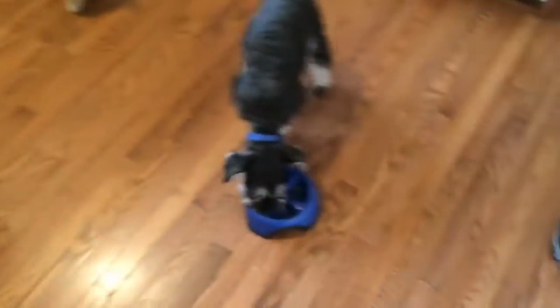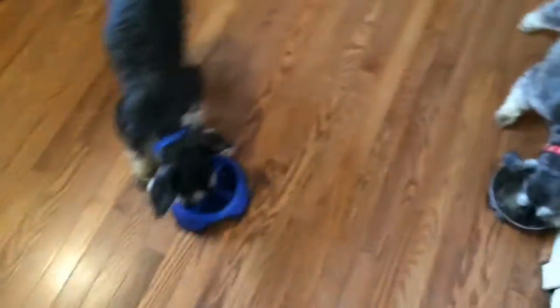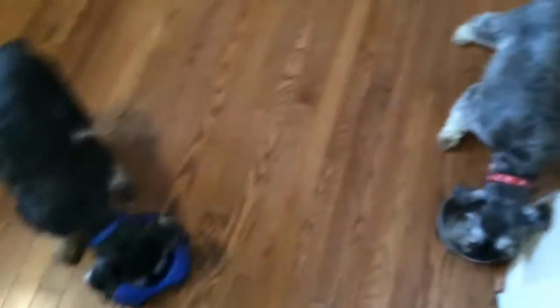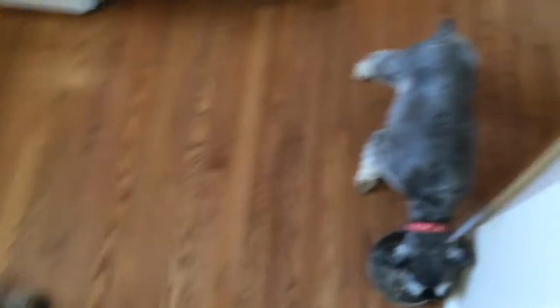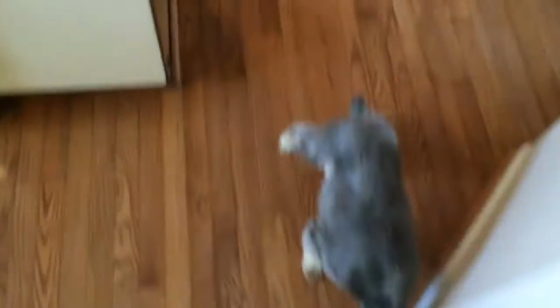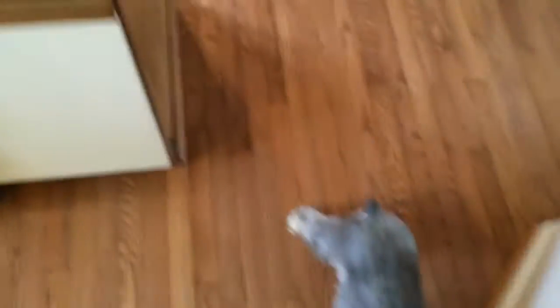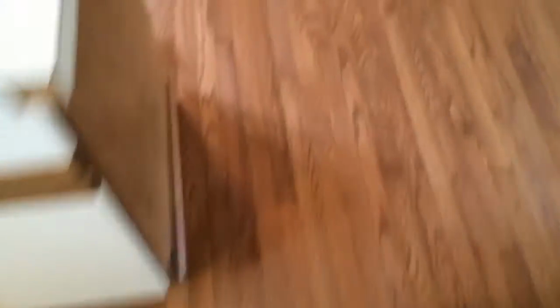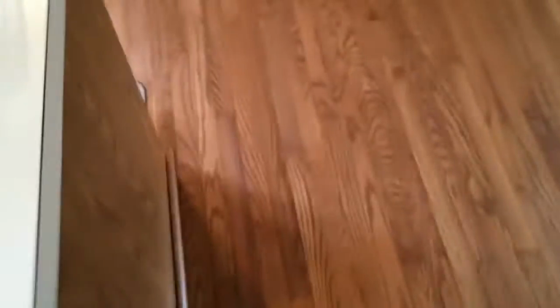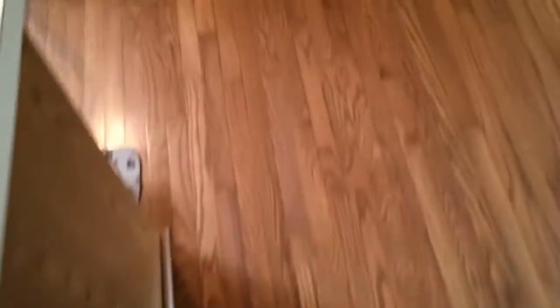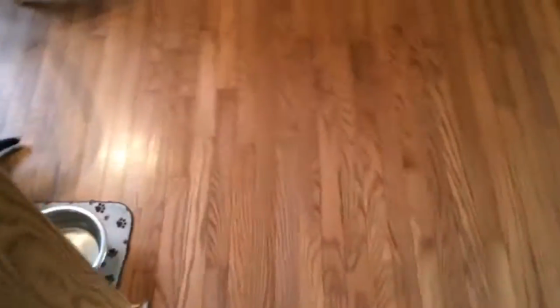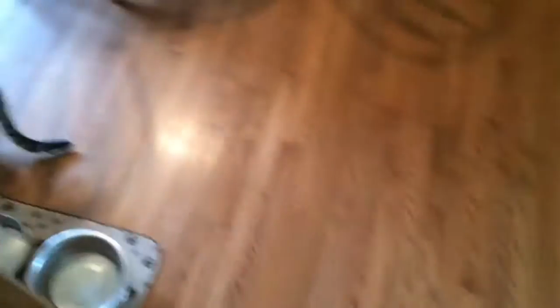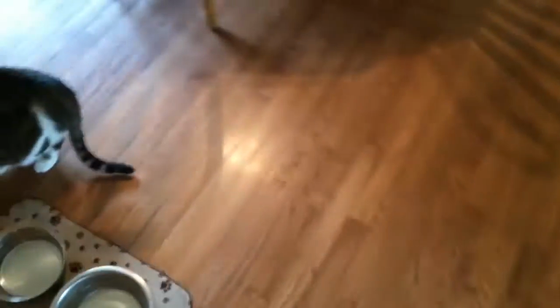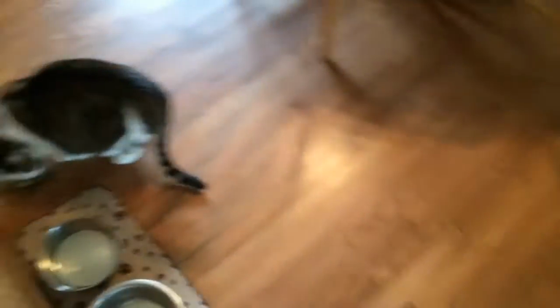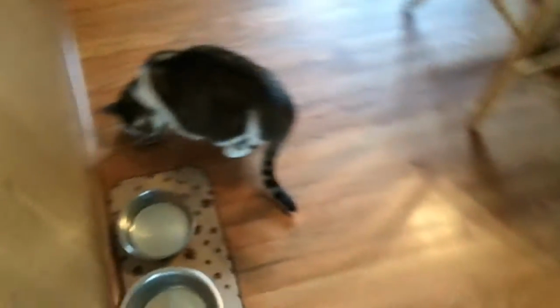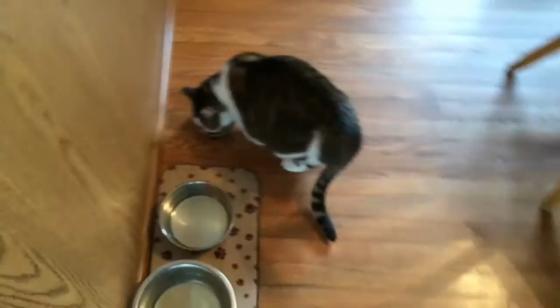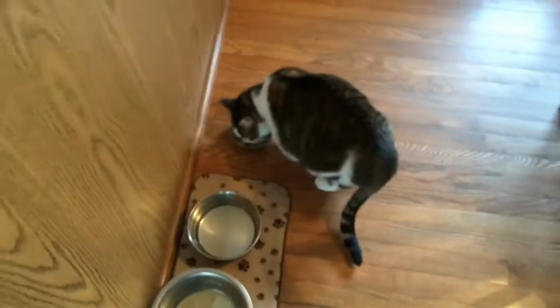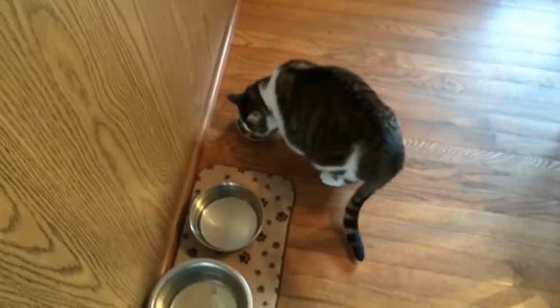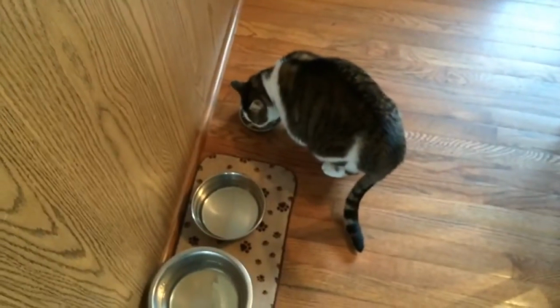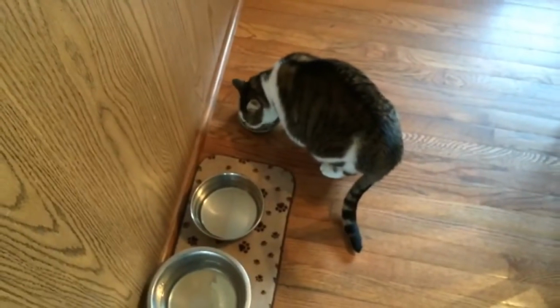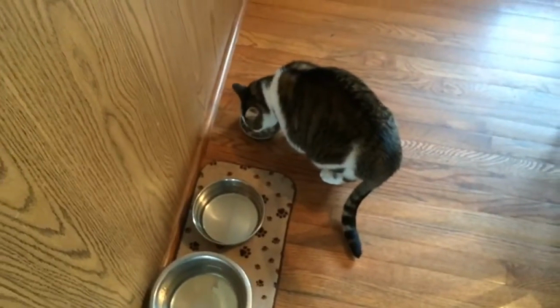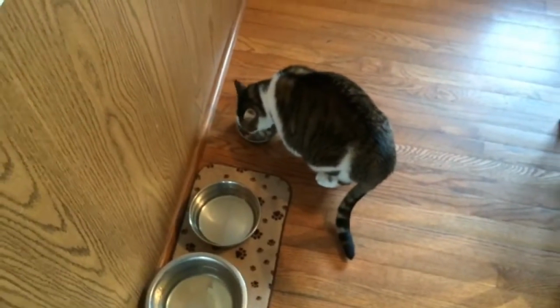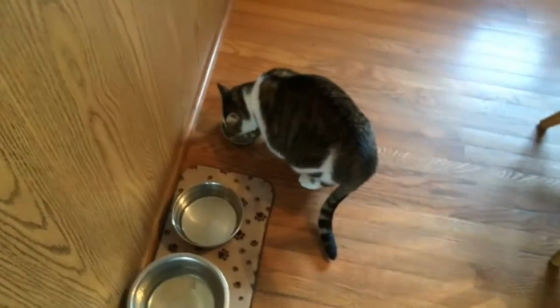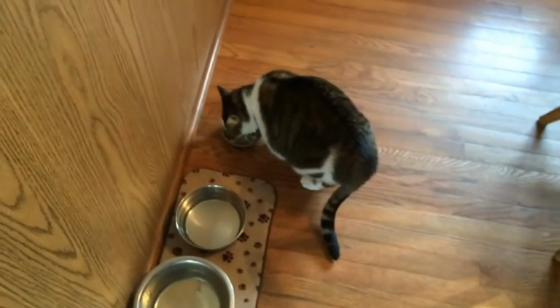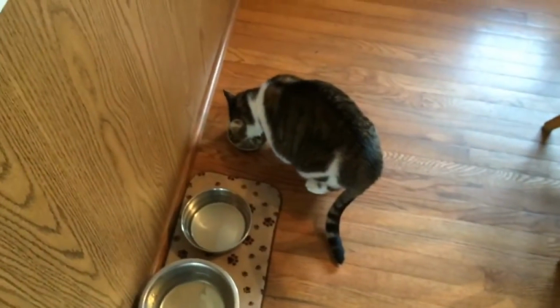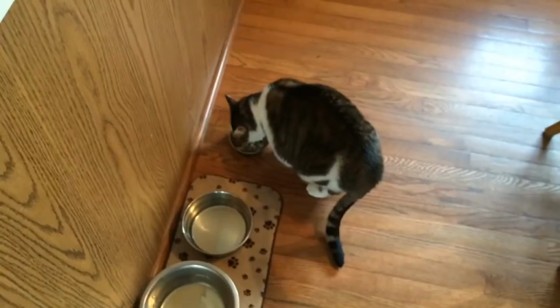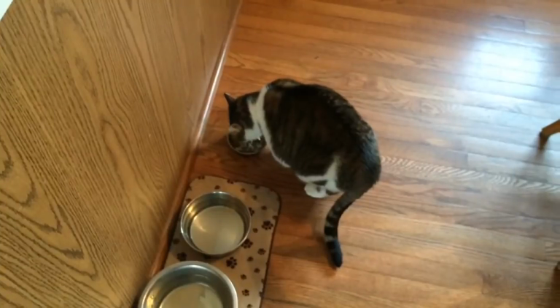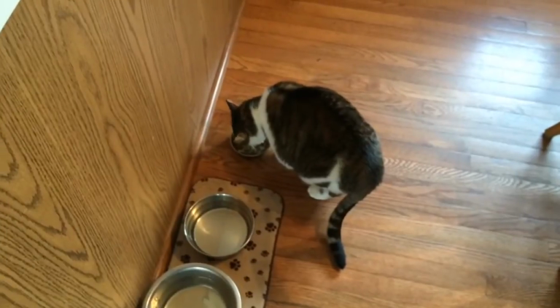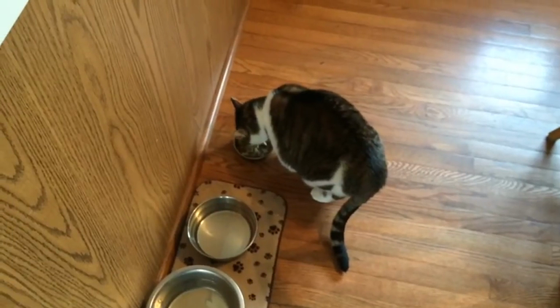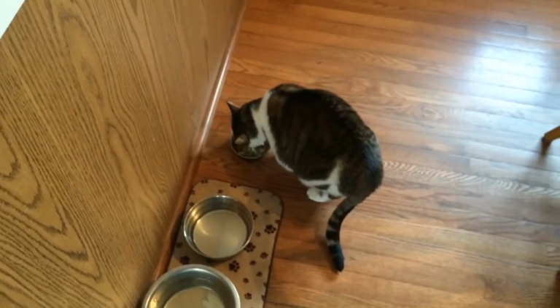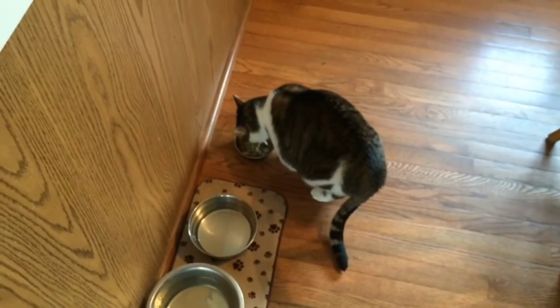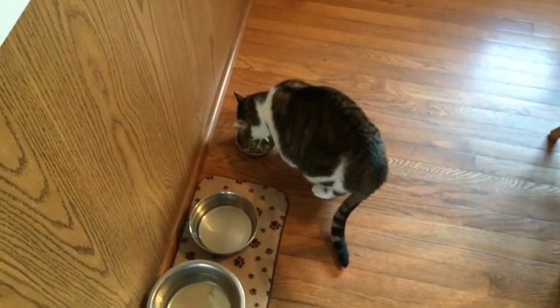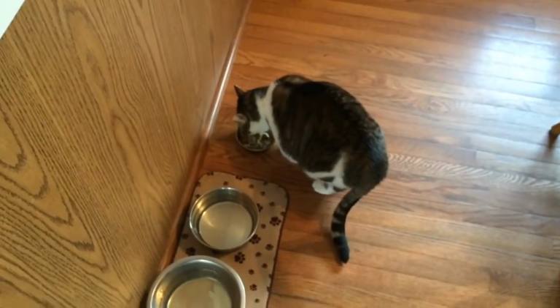Let's see how the kitty's doing. Kitty's really liking it too.